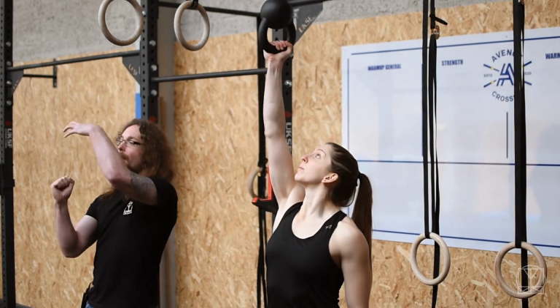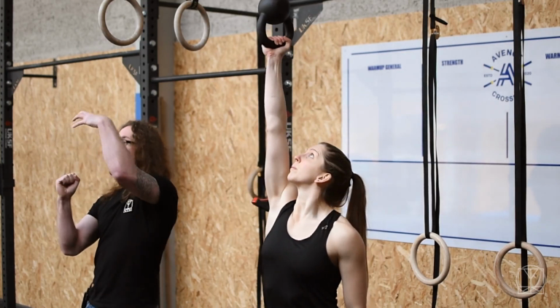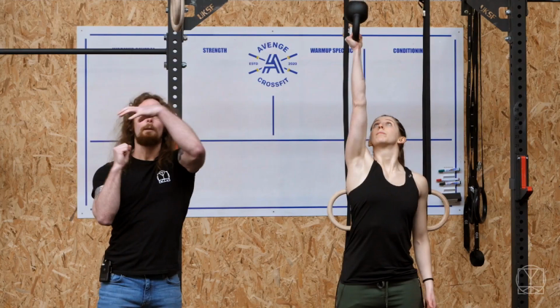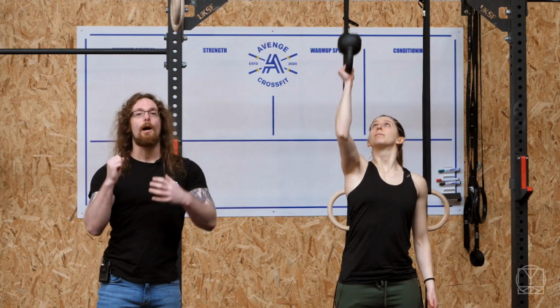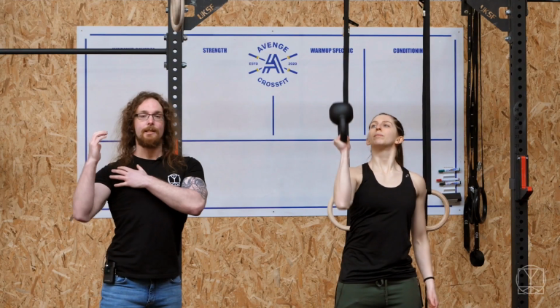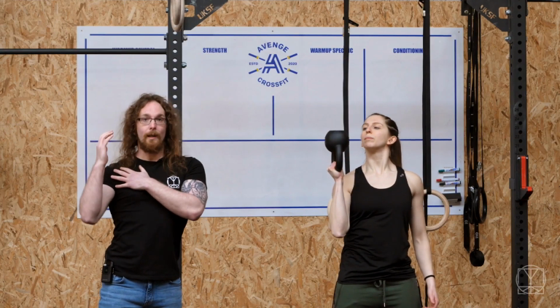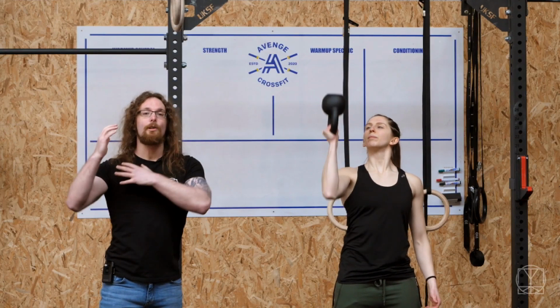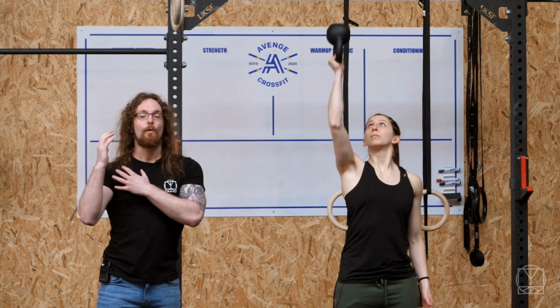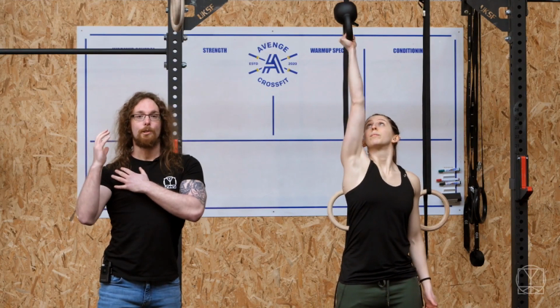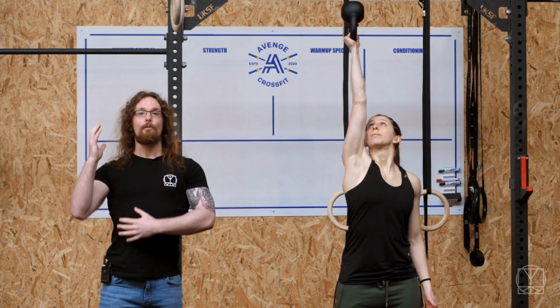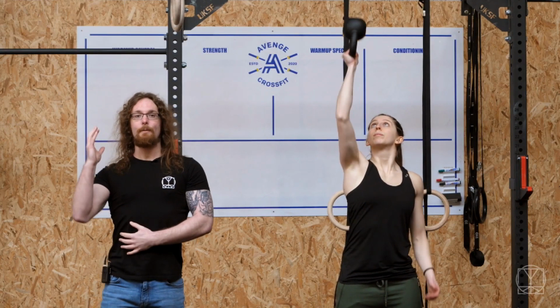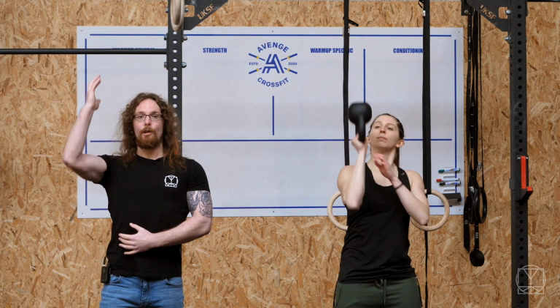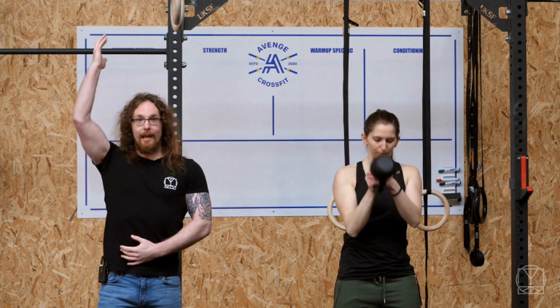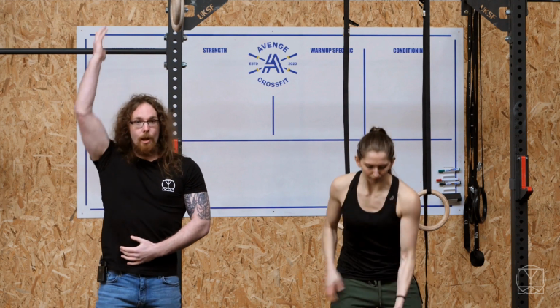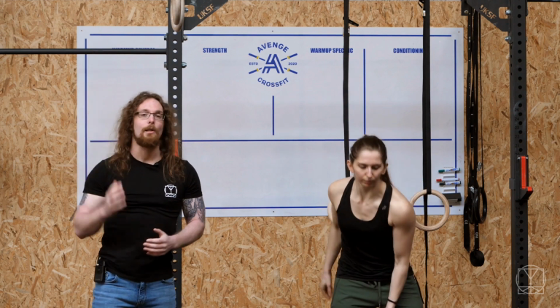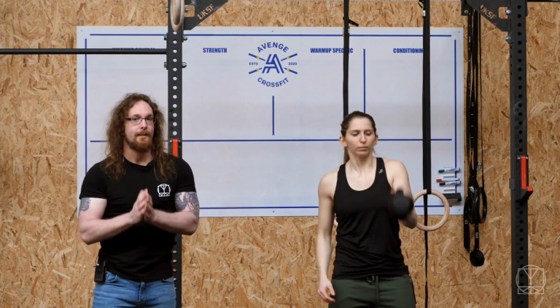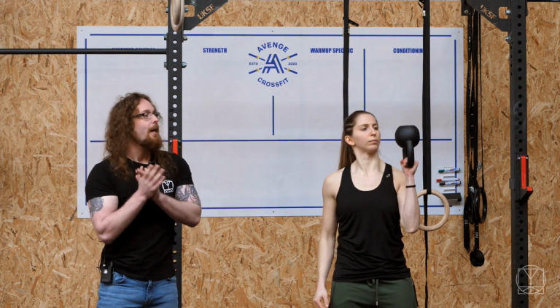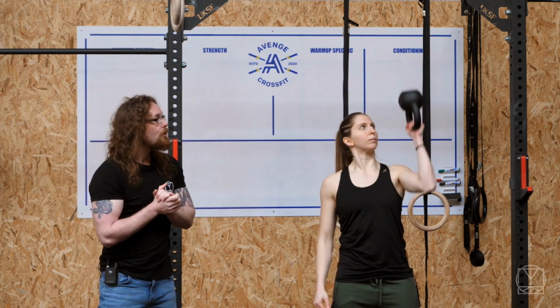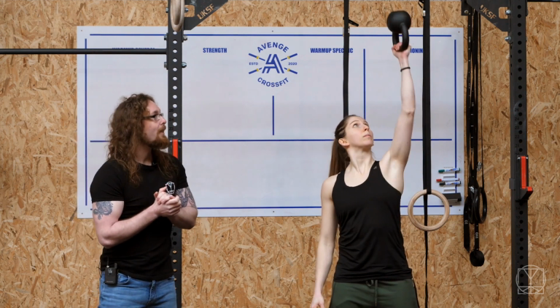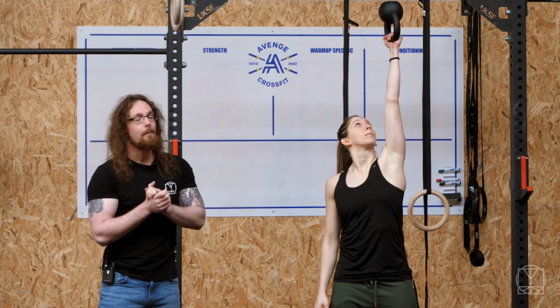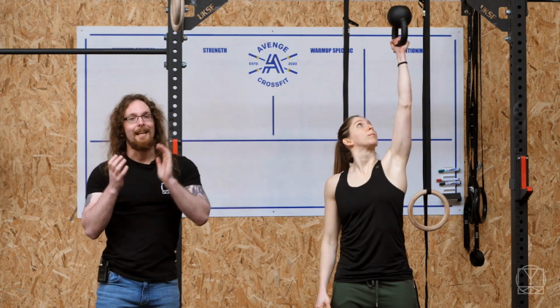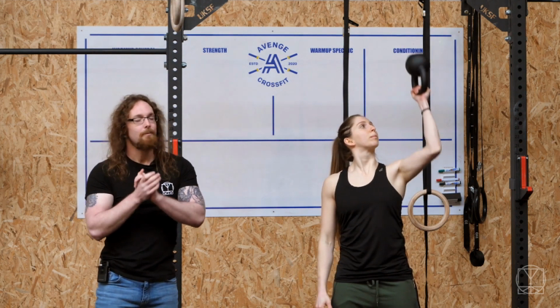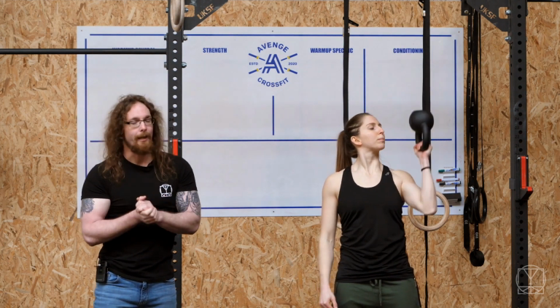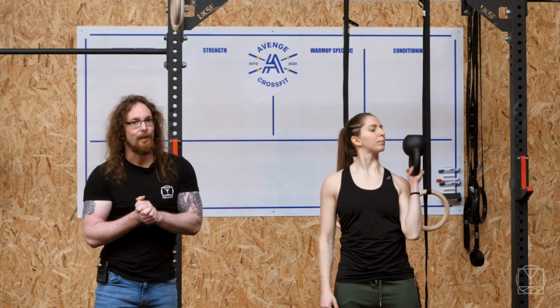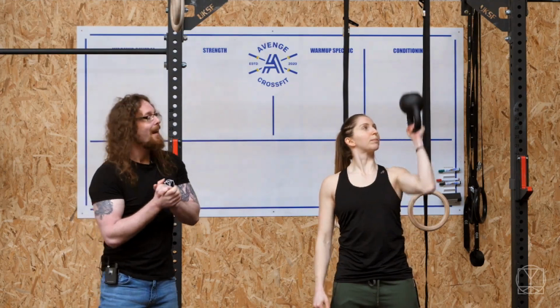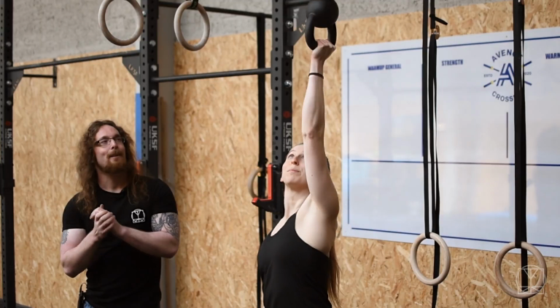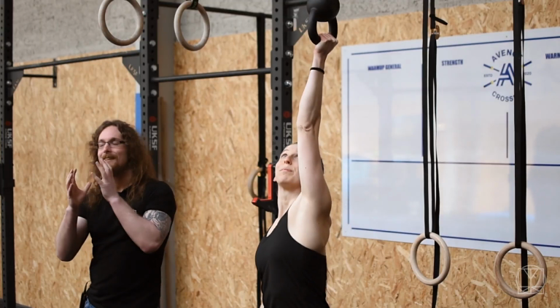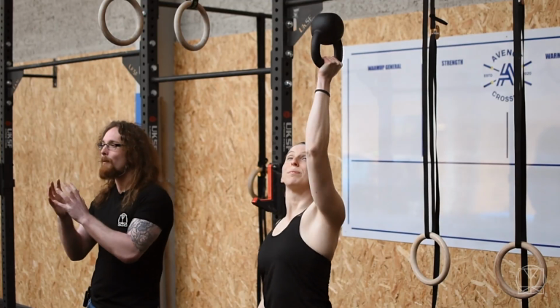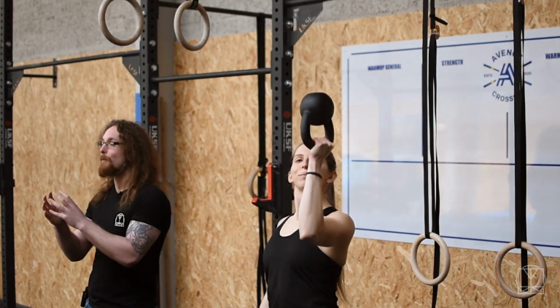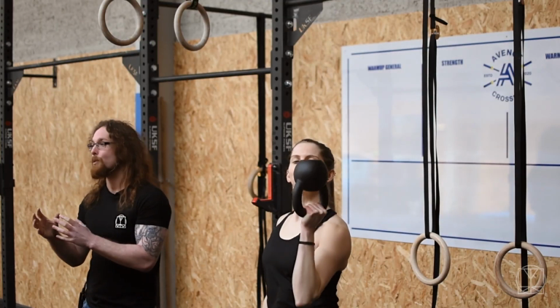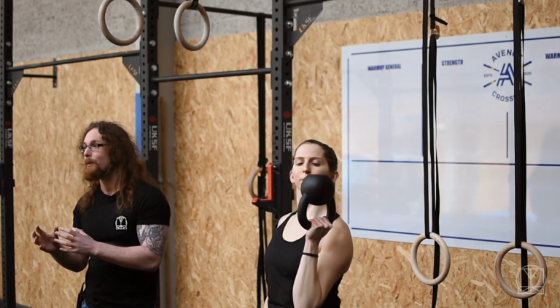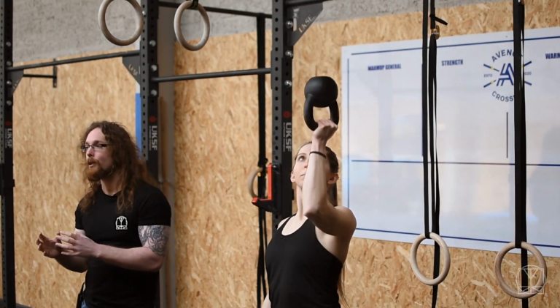The kettlebell wobbling around is really, really good for your shoulder and helps you to learn good technique when you're pressing. So if you don't have a kettlebell, ideally try and get one if you can, because it's a great way to start building up your shoulder stability long term.